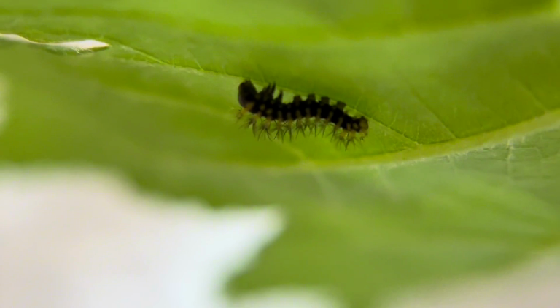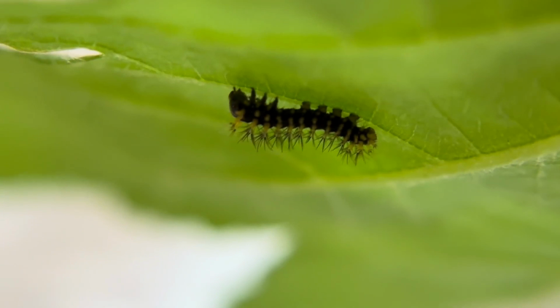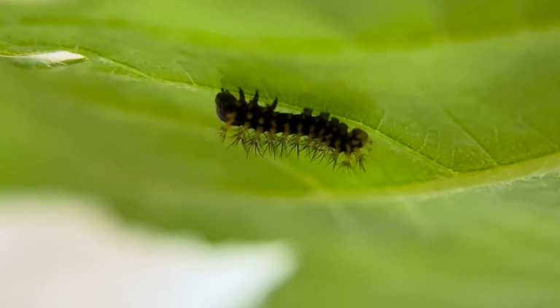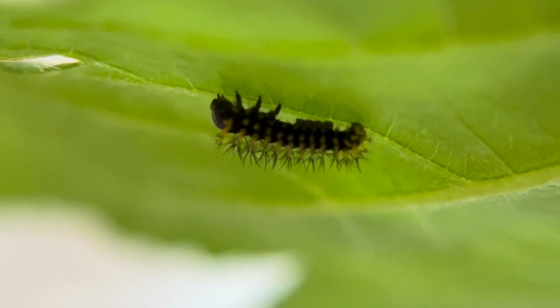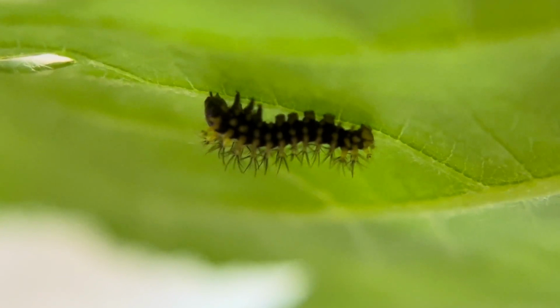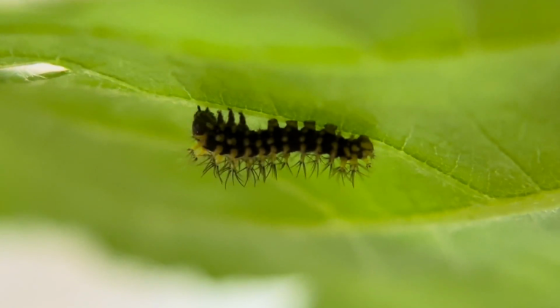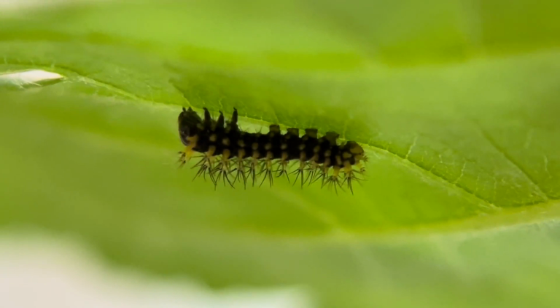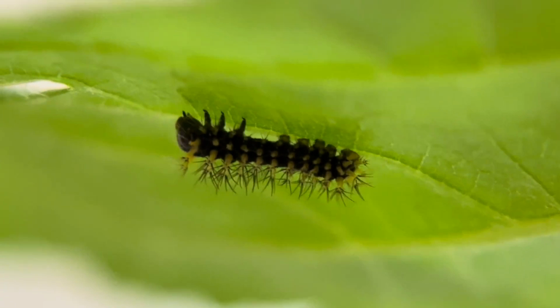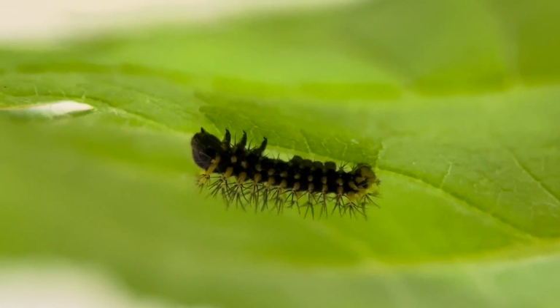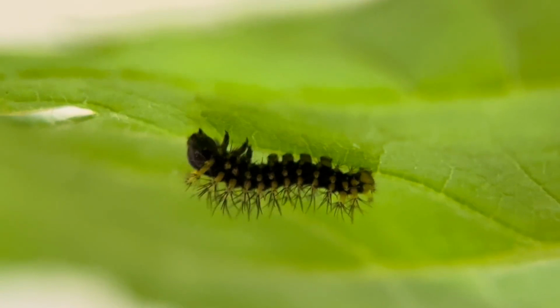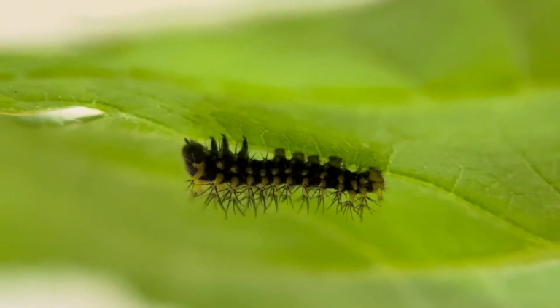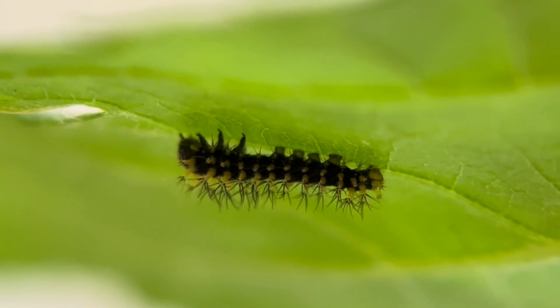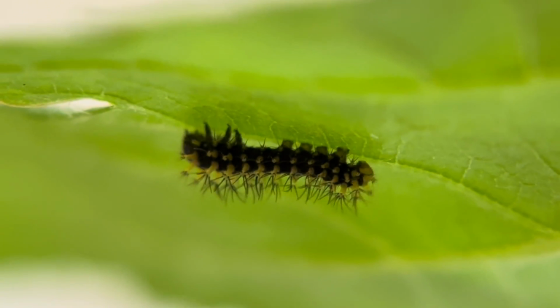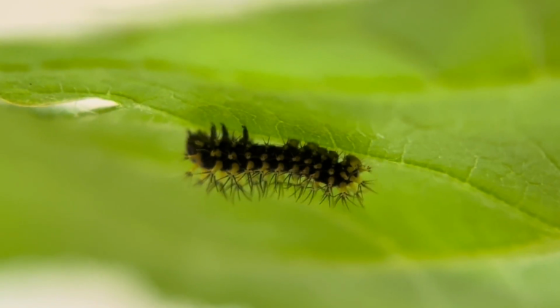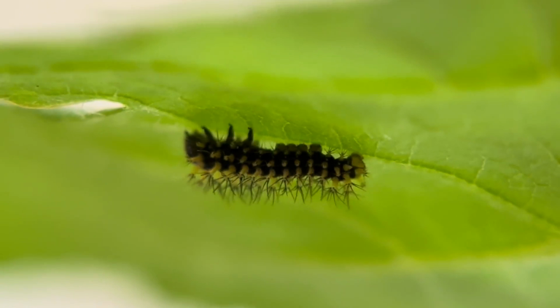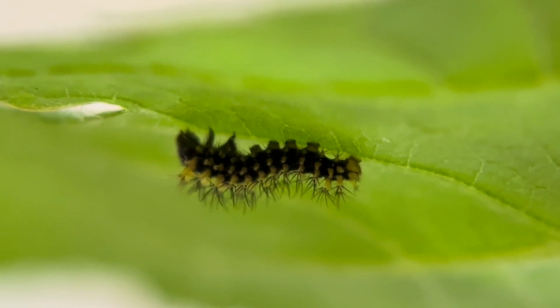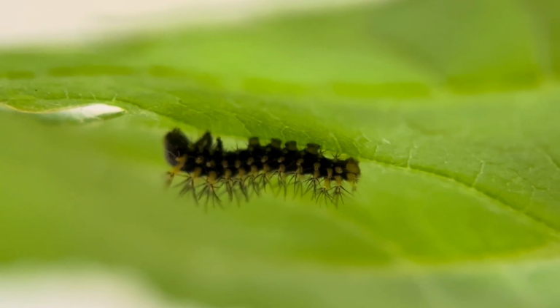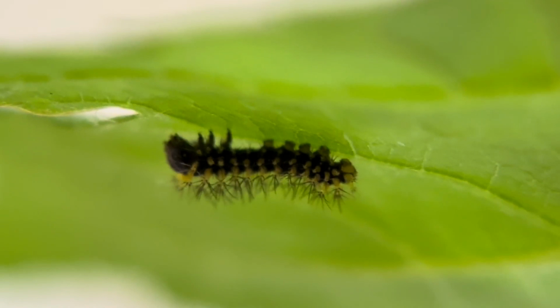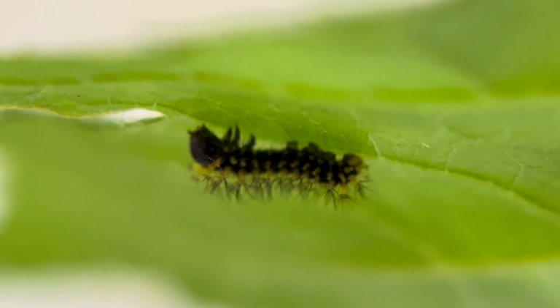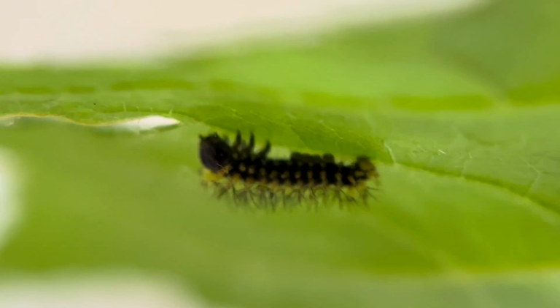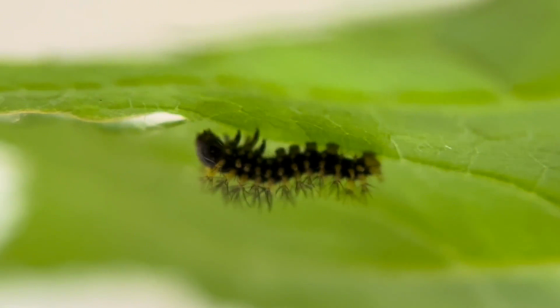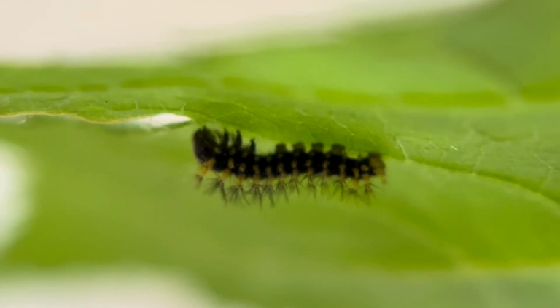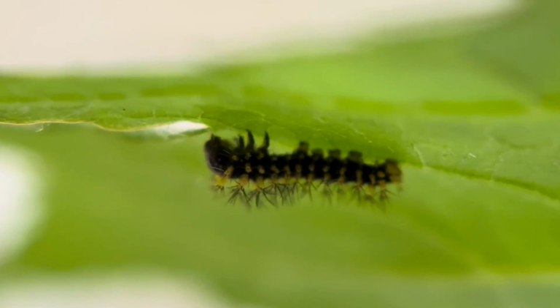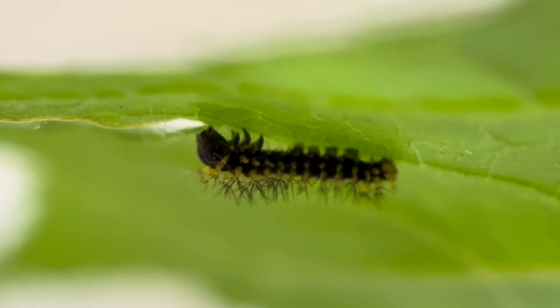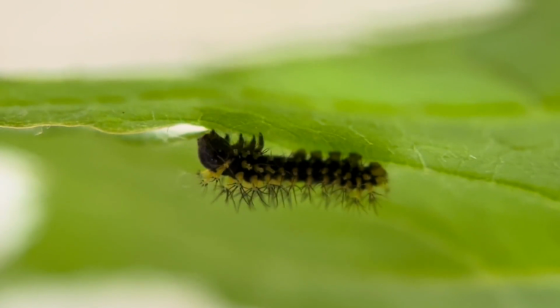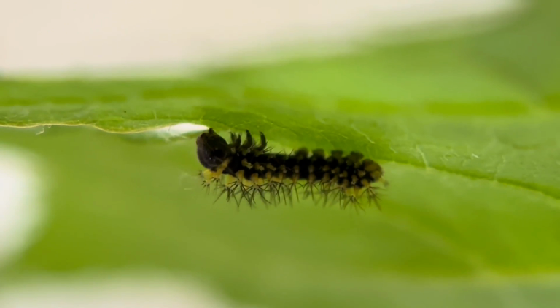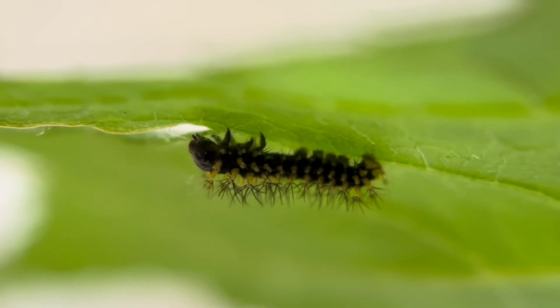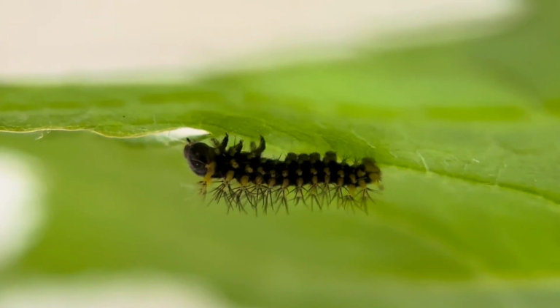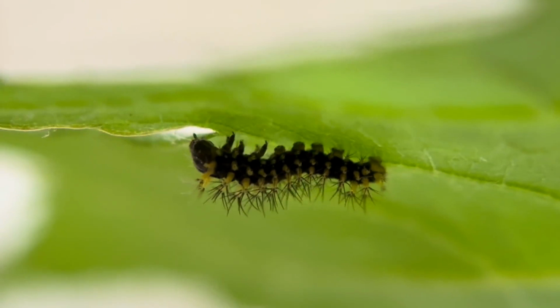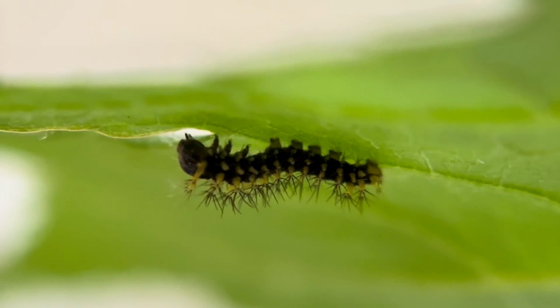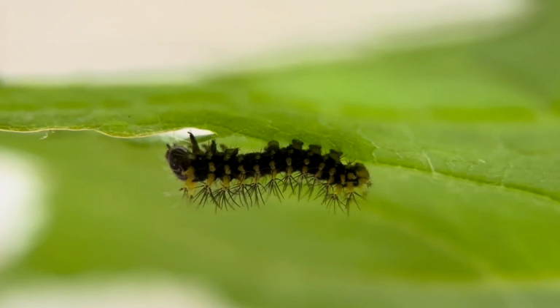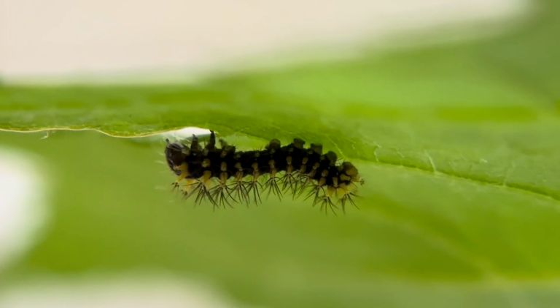Every time this caterpillar sheds, it will be a different color. These sheds are called instars, and most silk moths, like the cecropia, have five instars. It will eventually be as large as a very thick human finger.